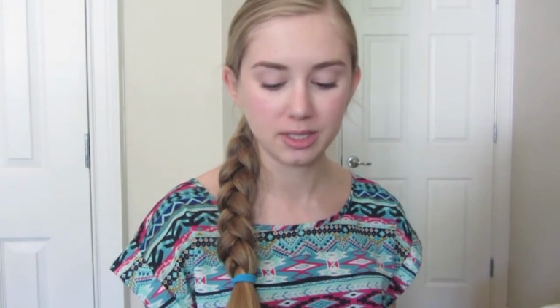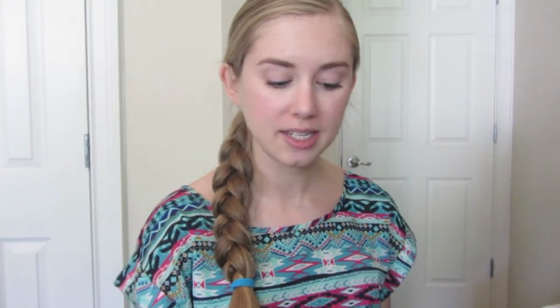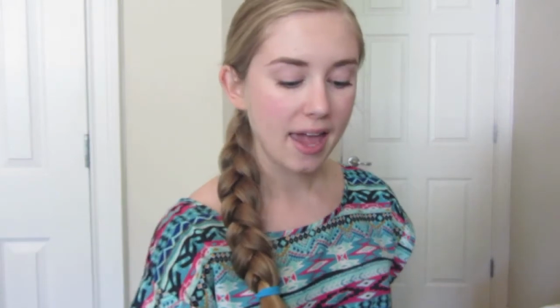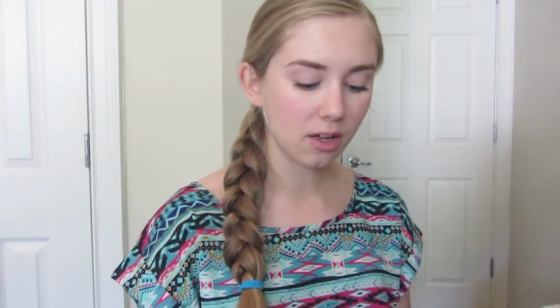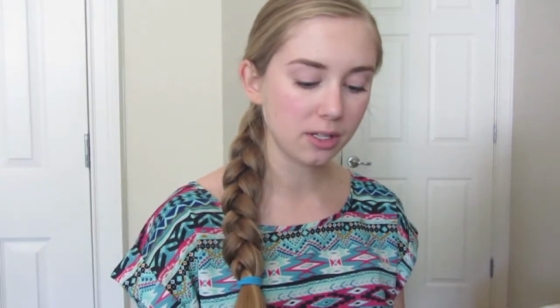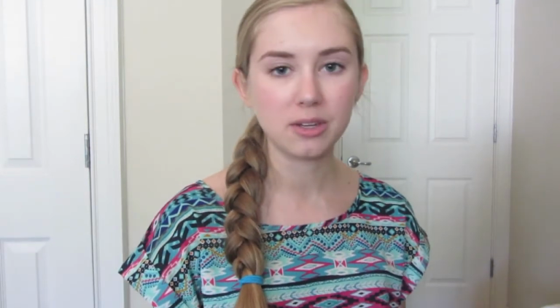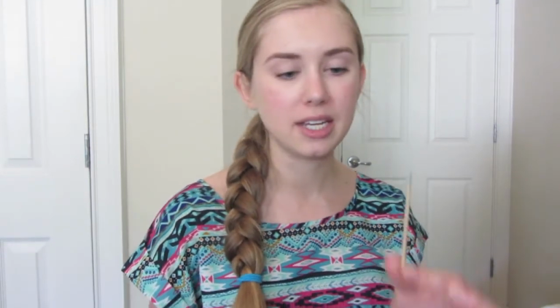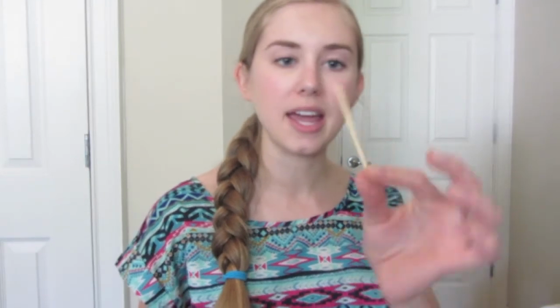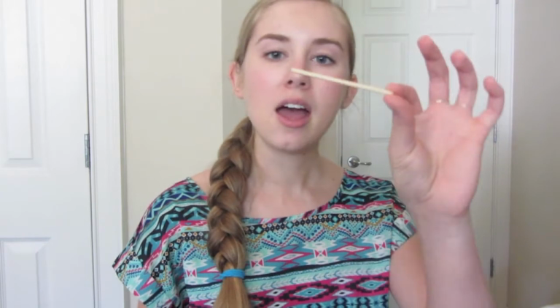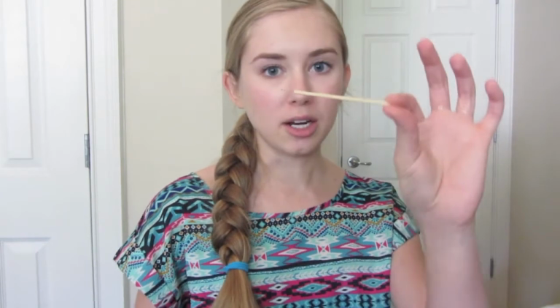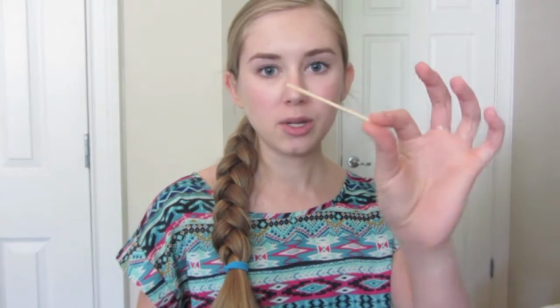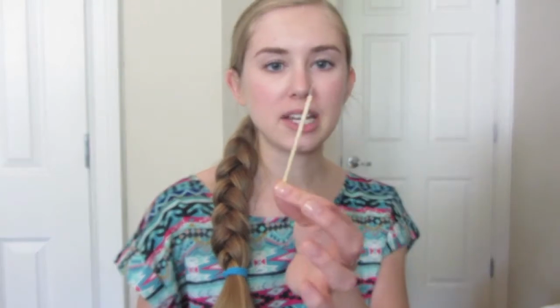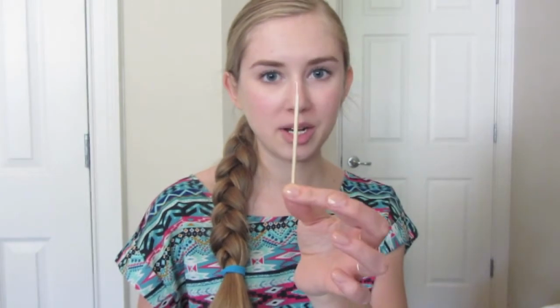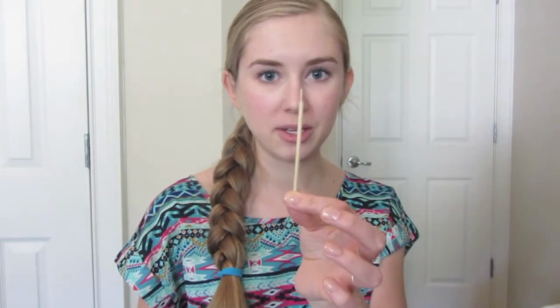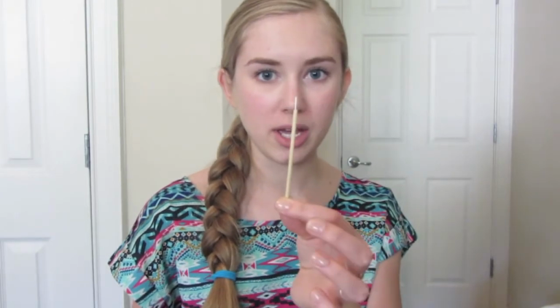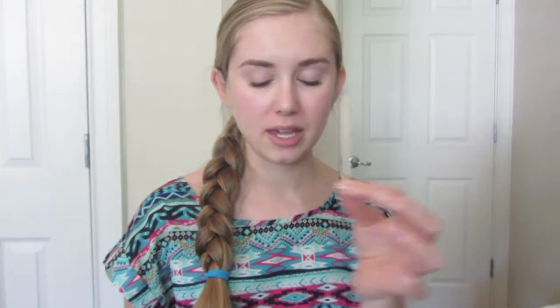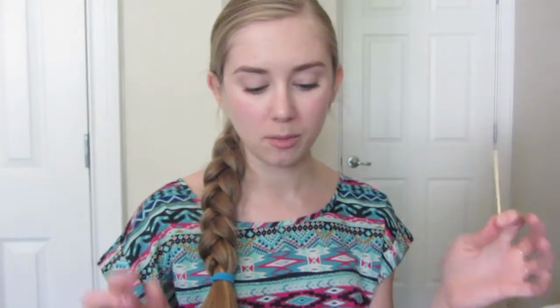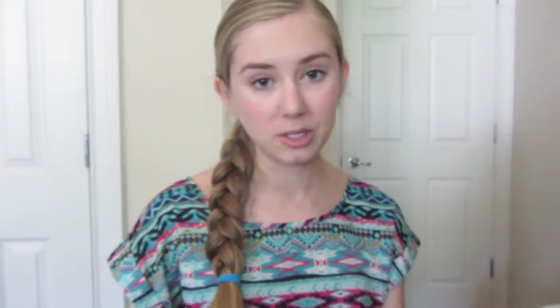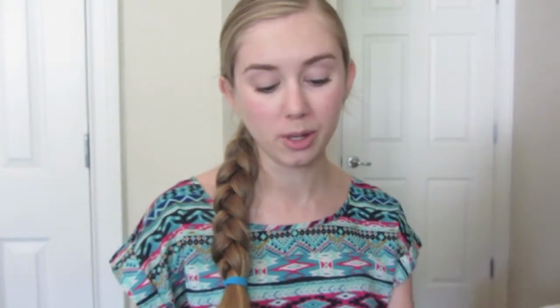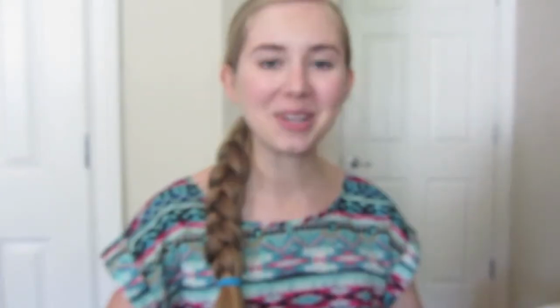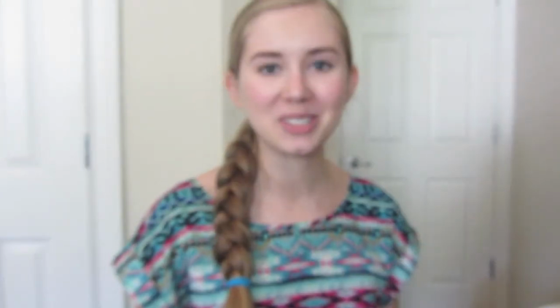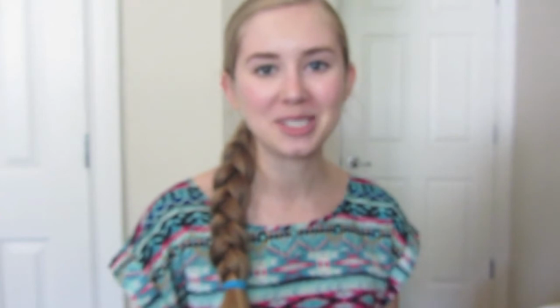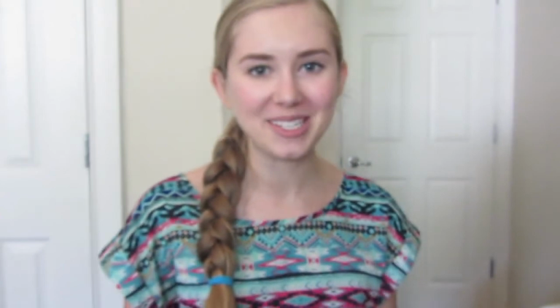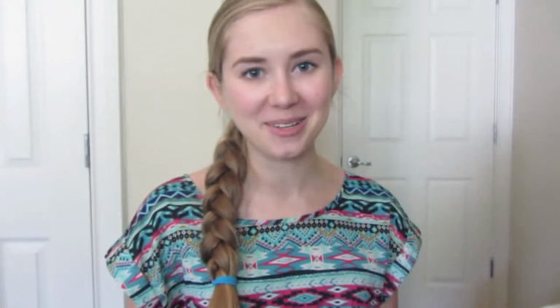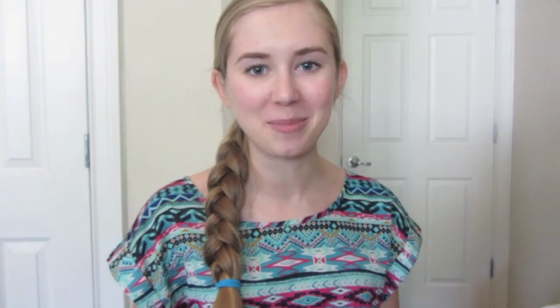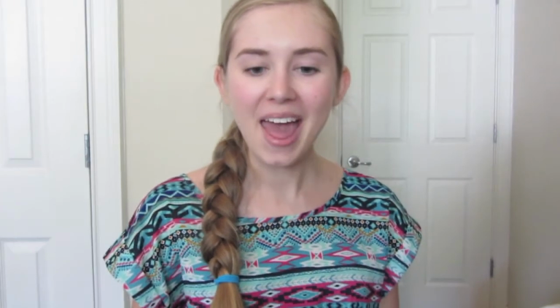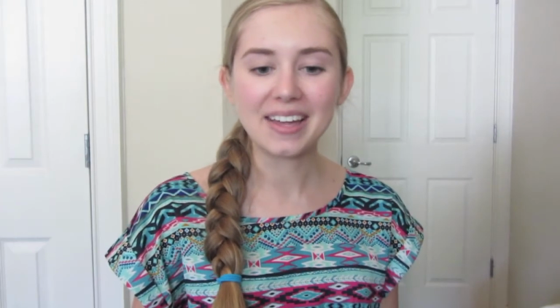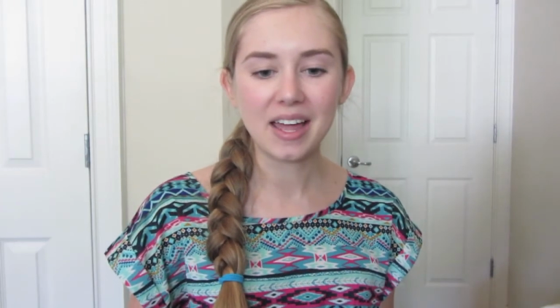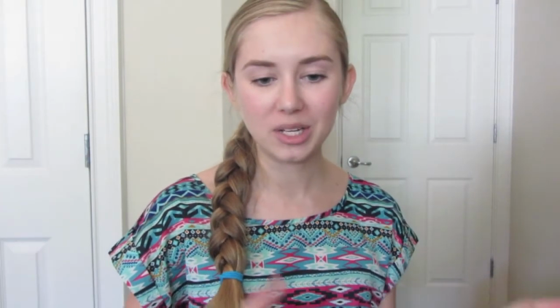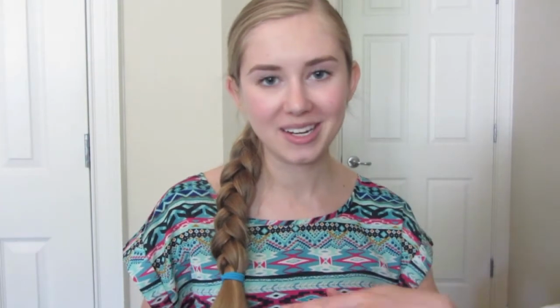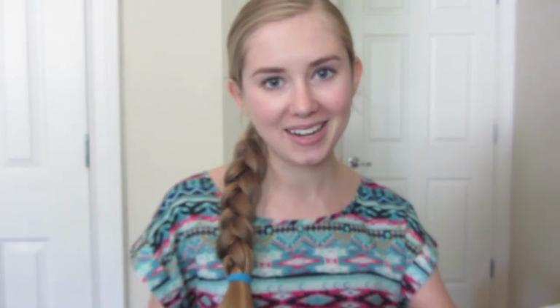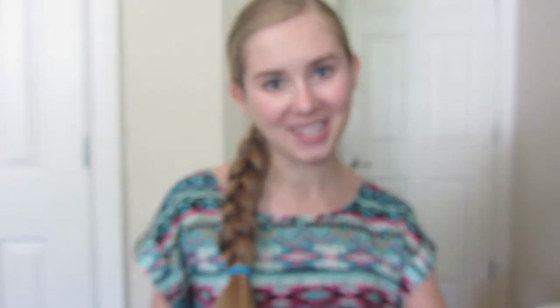The only other thing you need is a dotting tool, and this is actually one that I made that I'll show you how to make within the tutorial. But this is just a really simple easy nail look for summer and I will get started. I hope you like it.